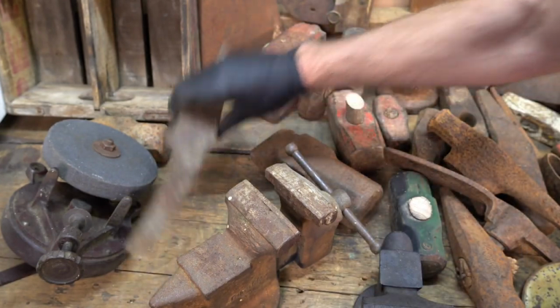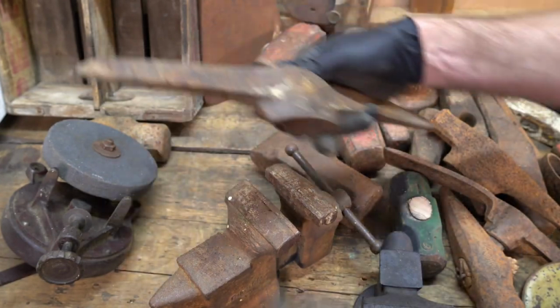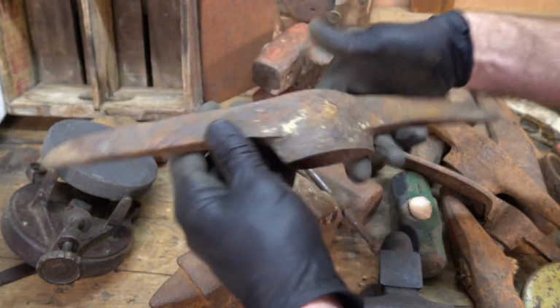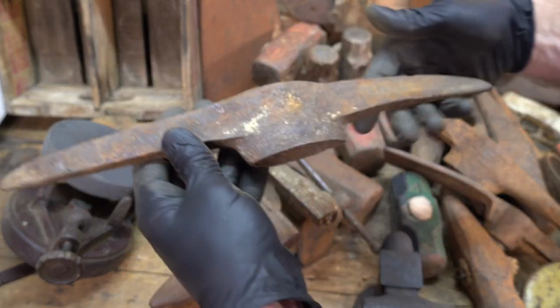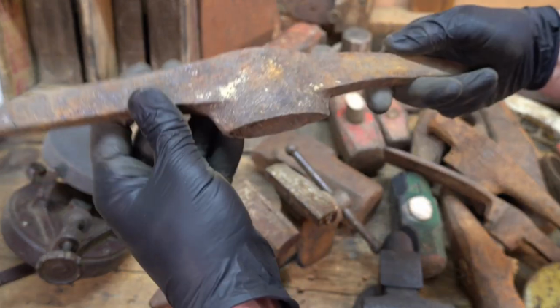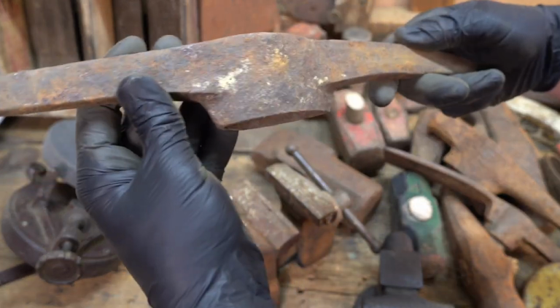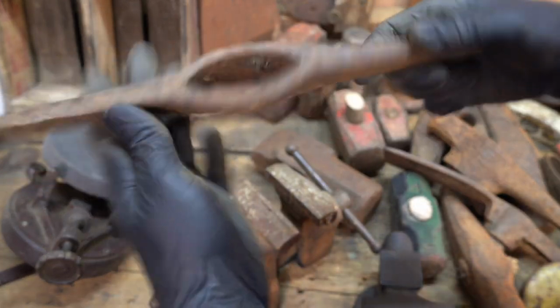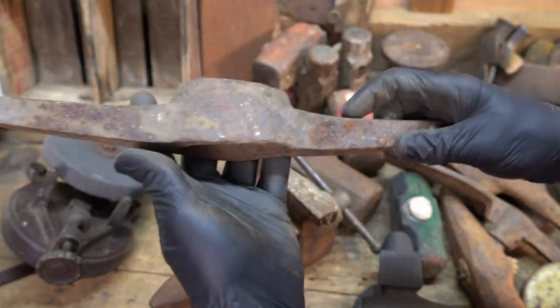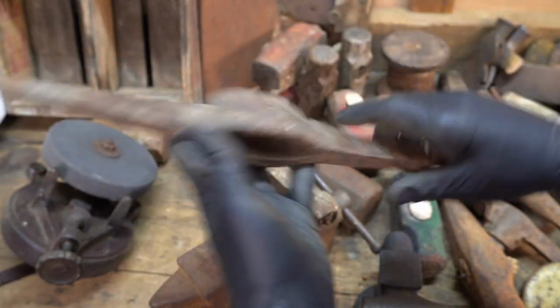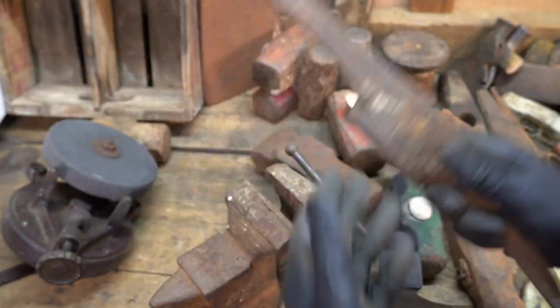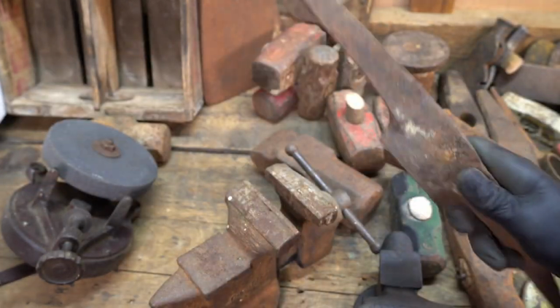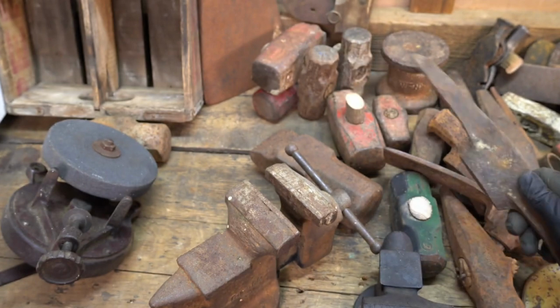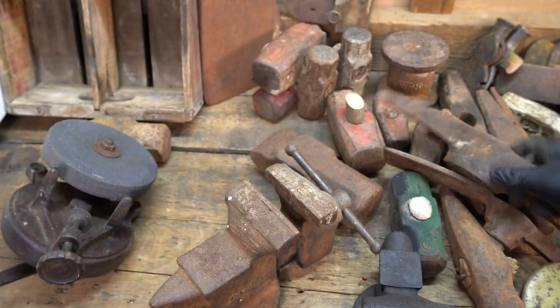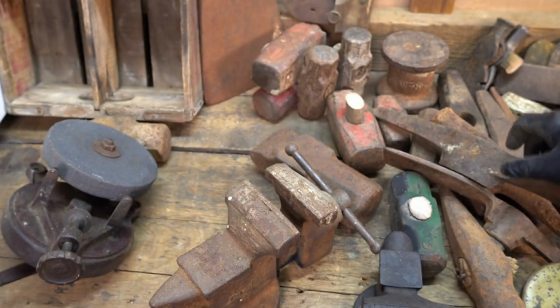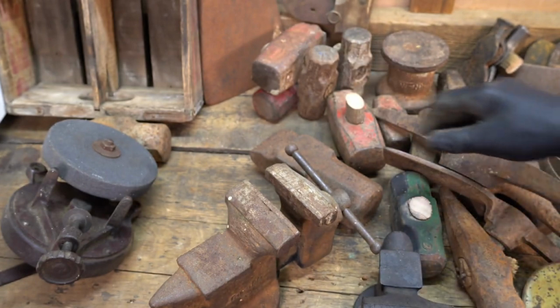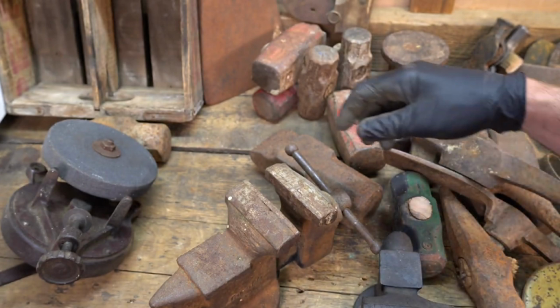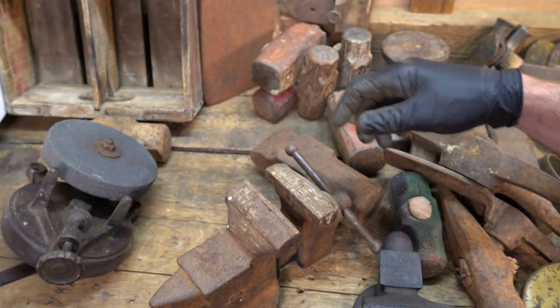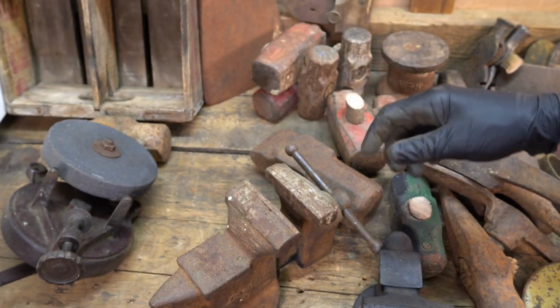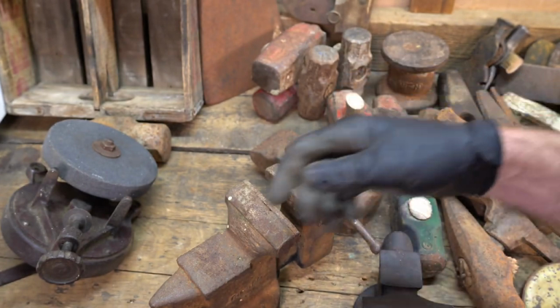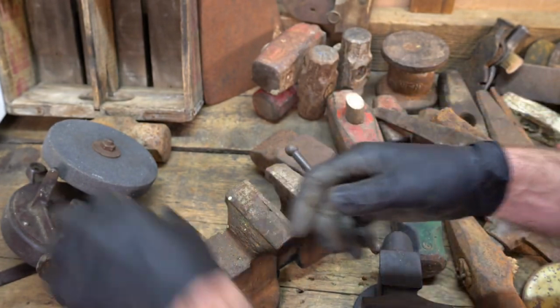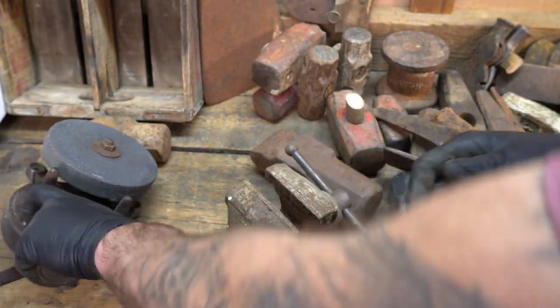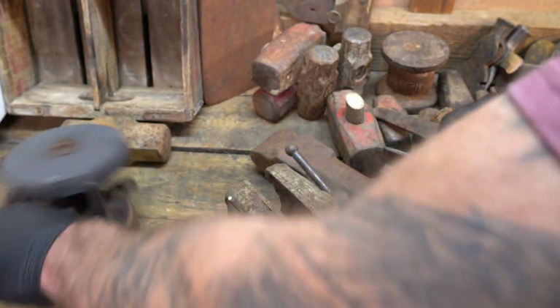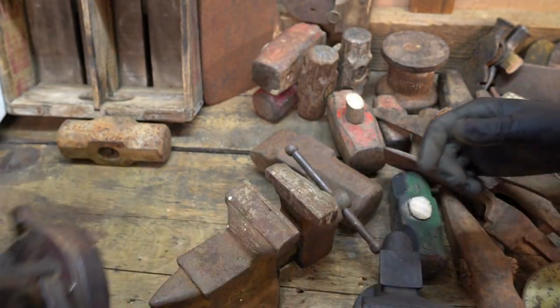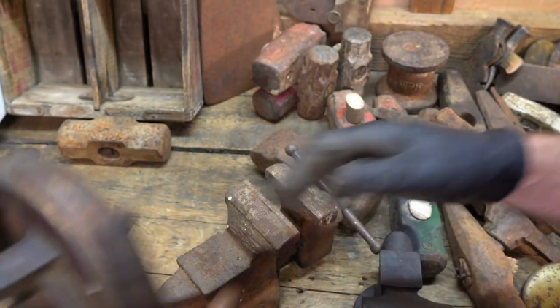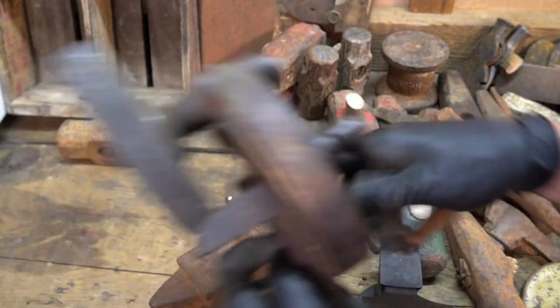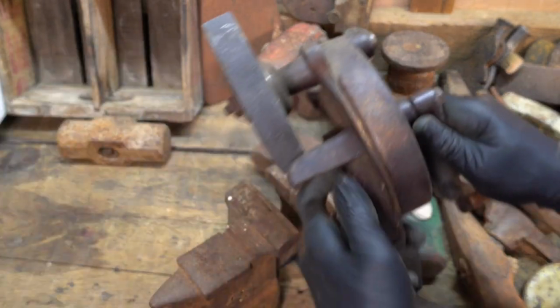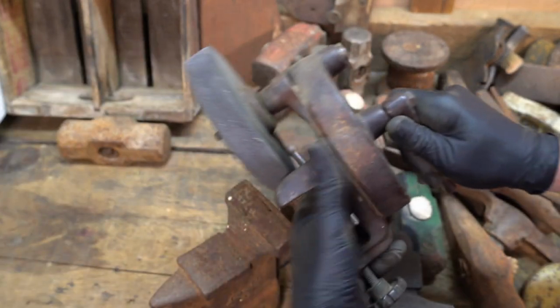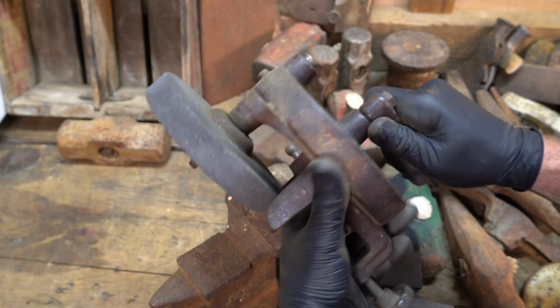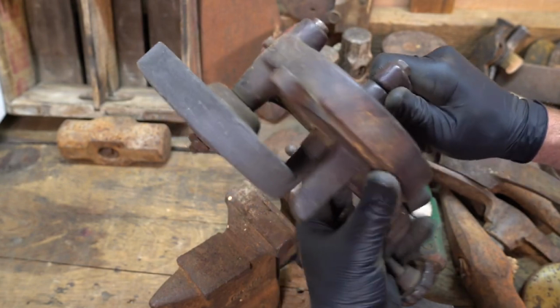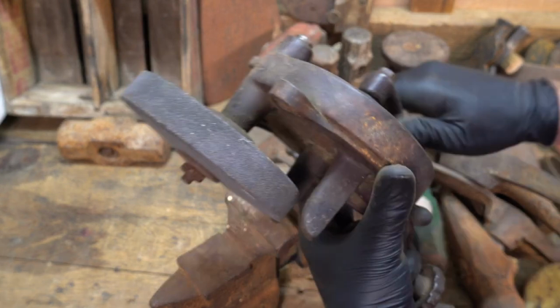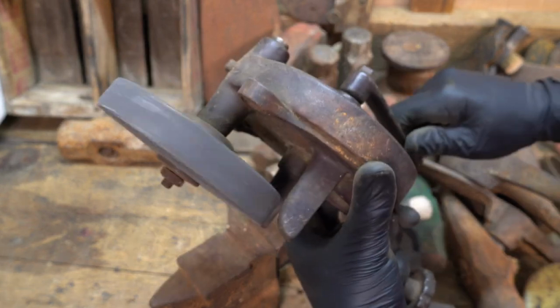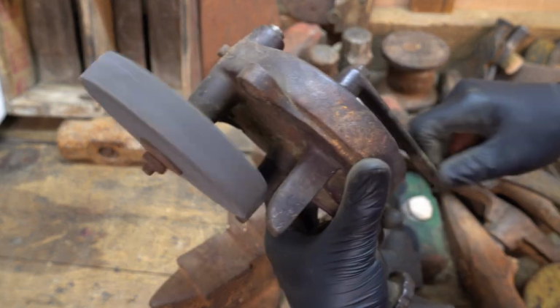Another pick — I don't think there's any marks on that guy. And a hand crank grinder — listen to this.